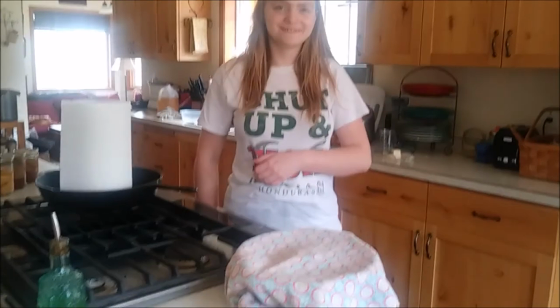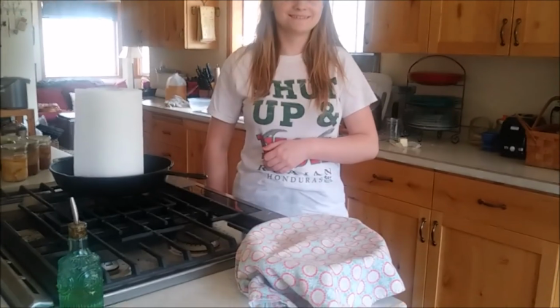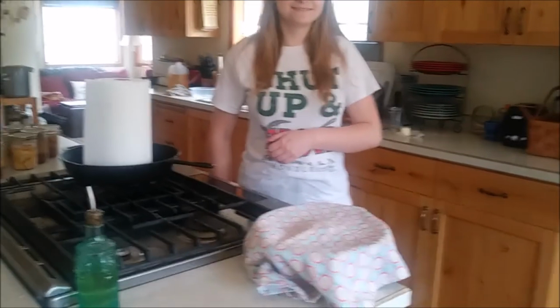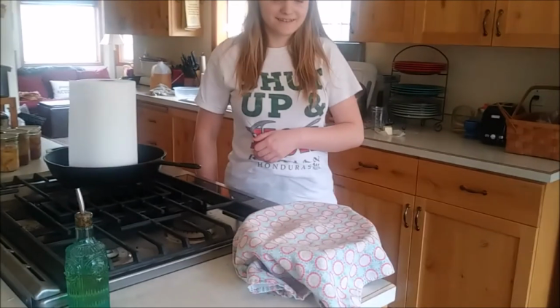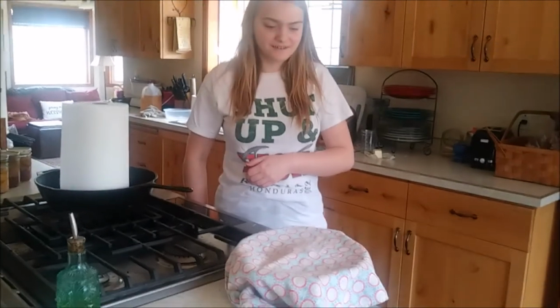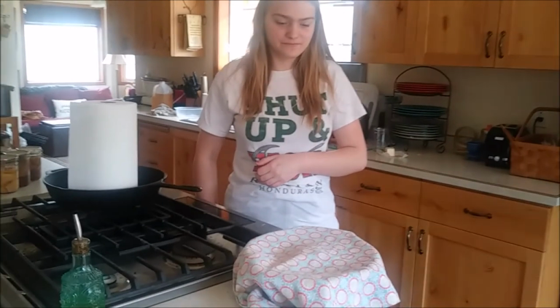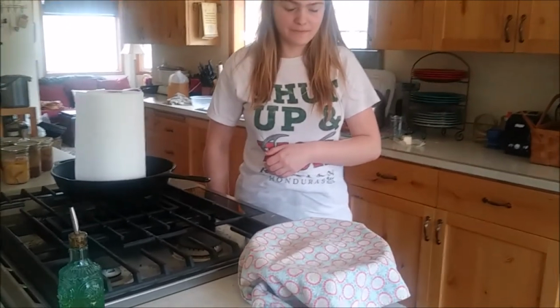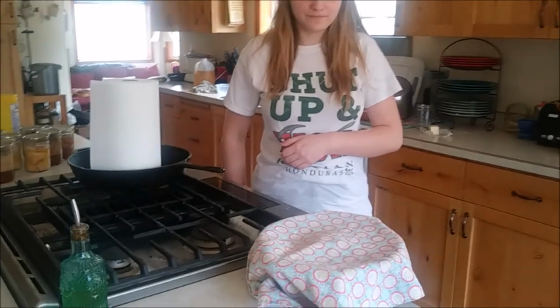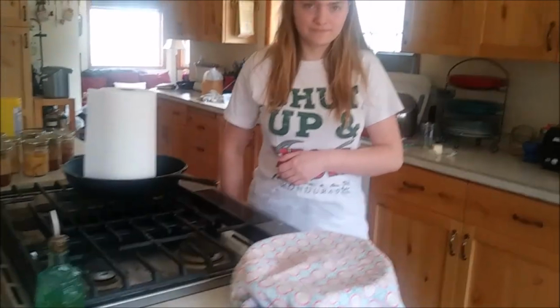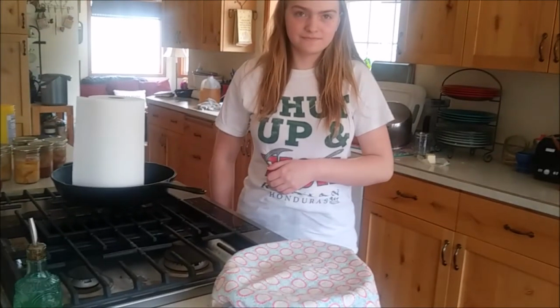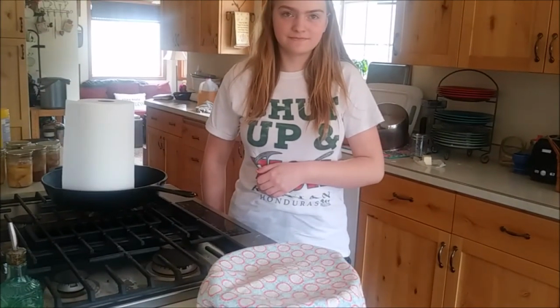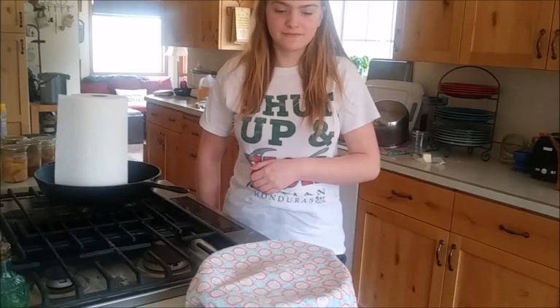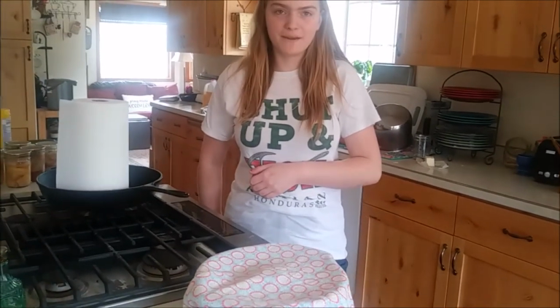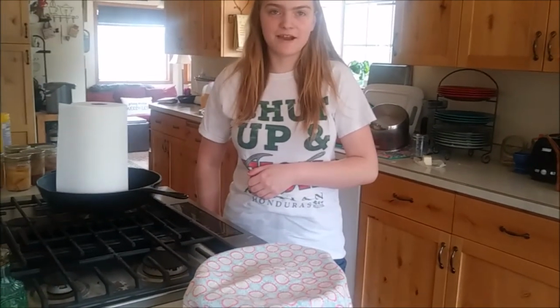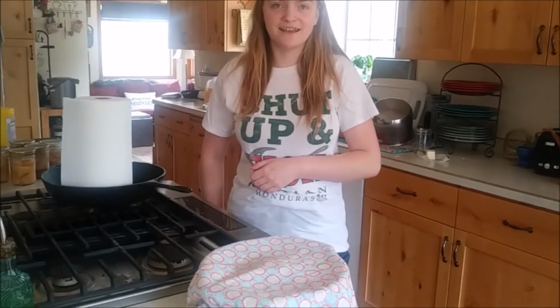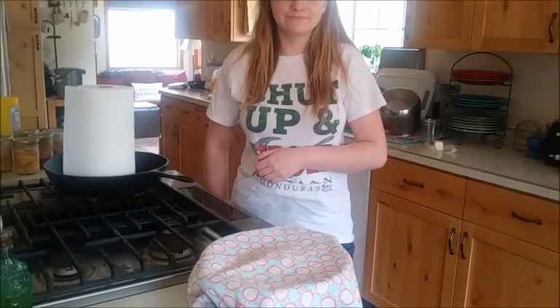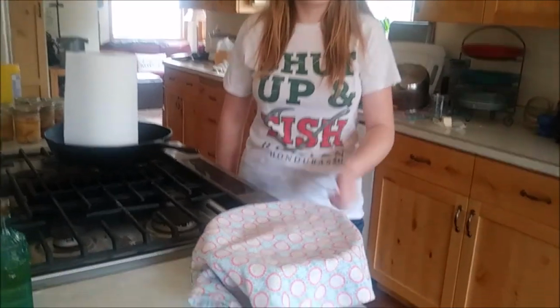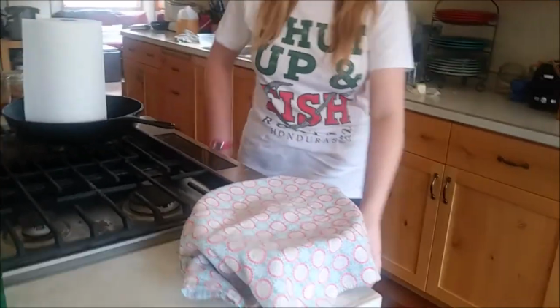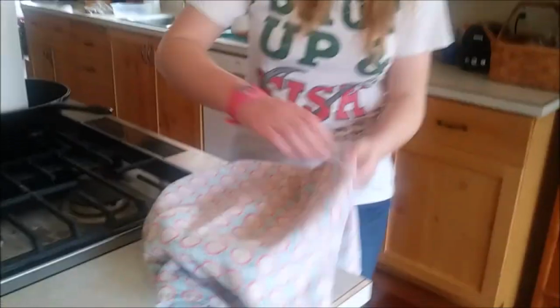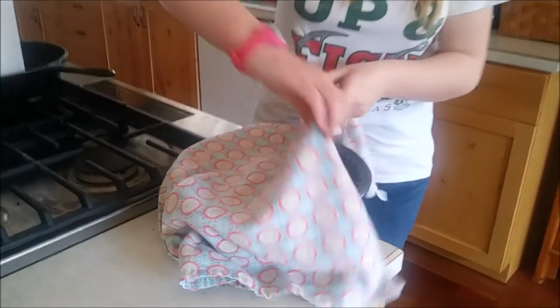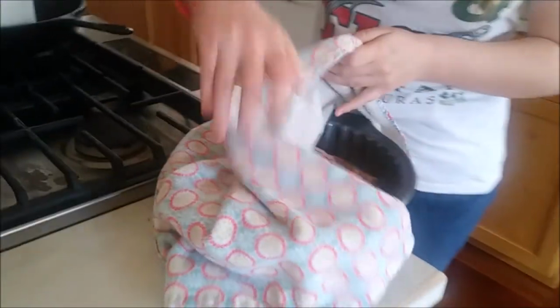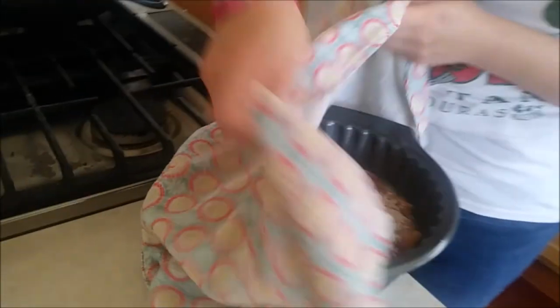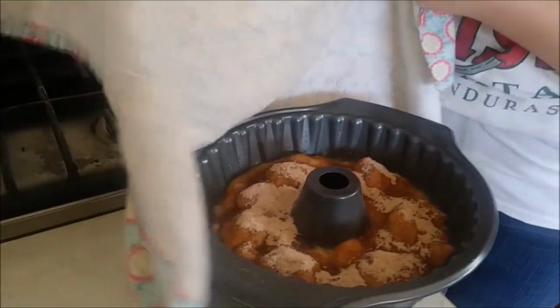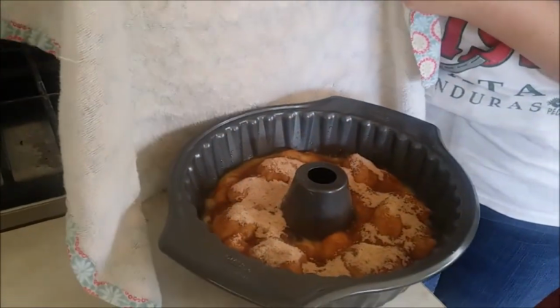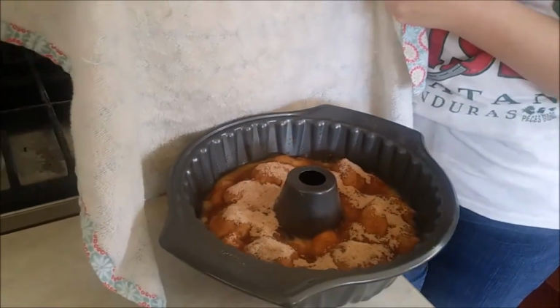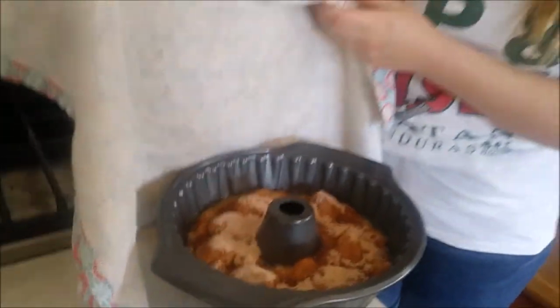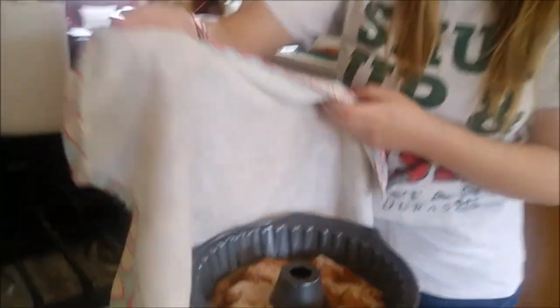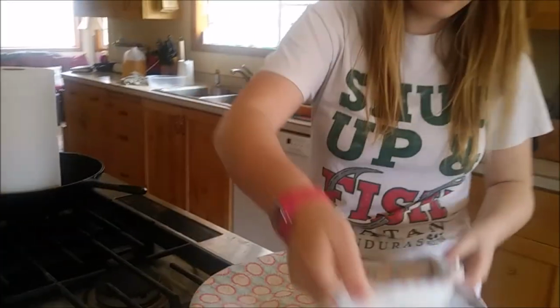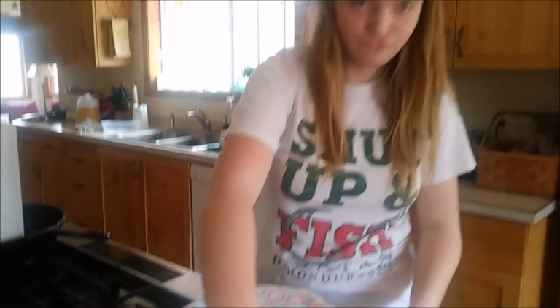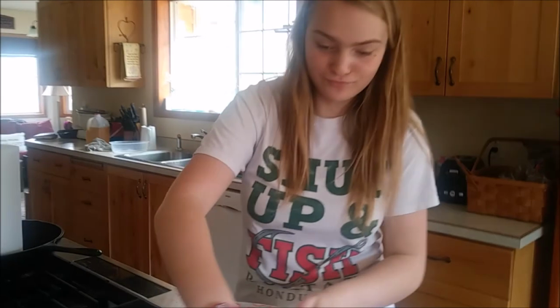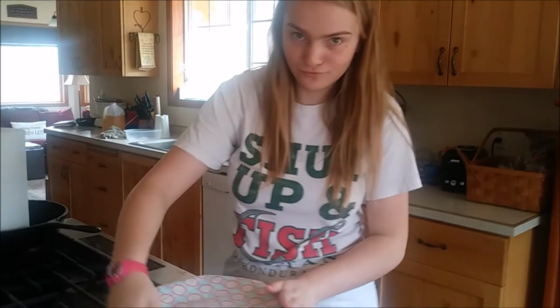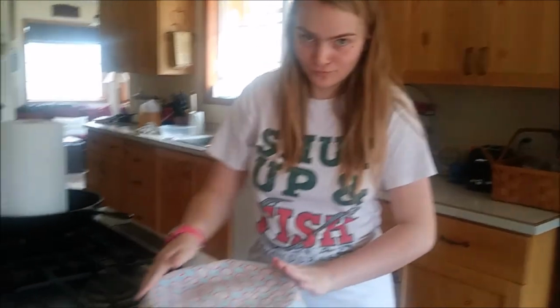Wednesday, May 2nd, and Stacia's been busy. What are you making? Monkey bread. Show us. It's the riser. I think we have dessert for tonight.